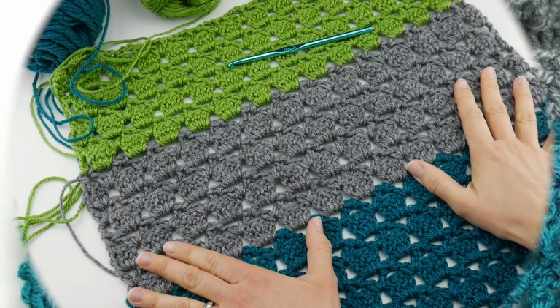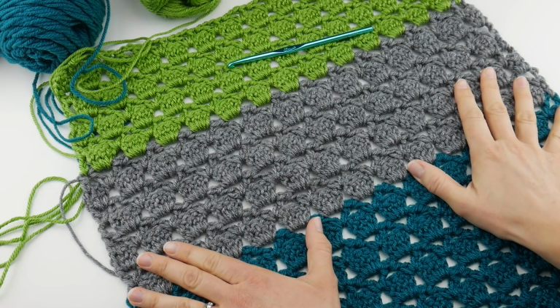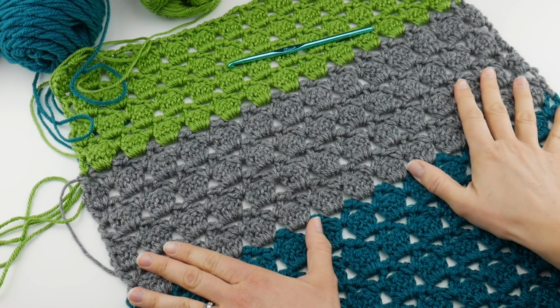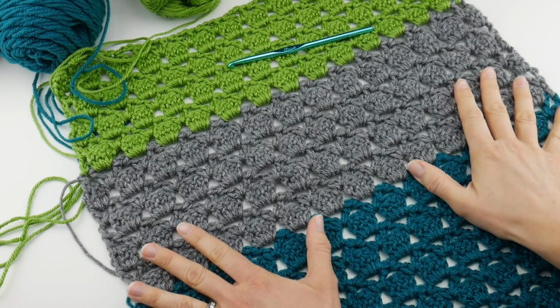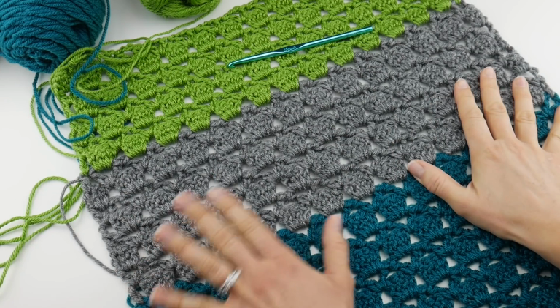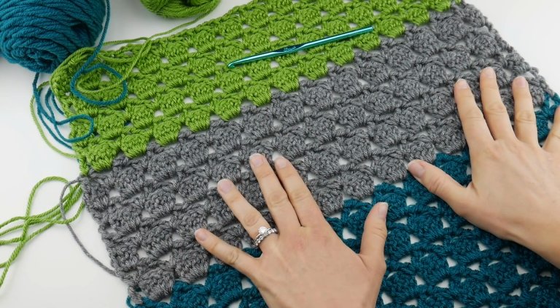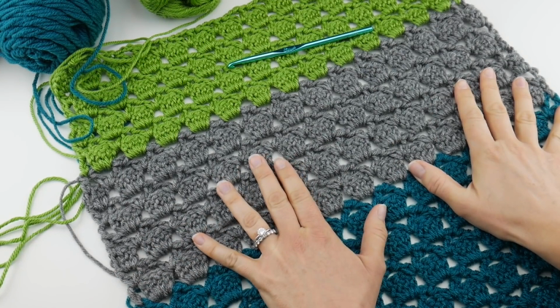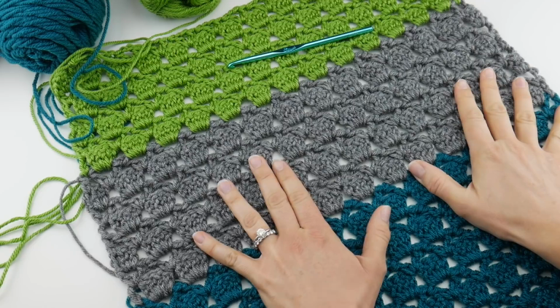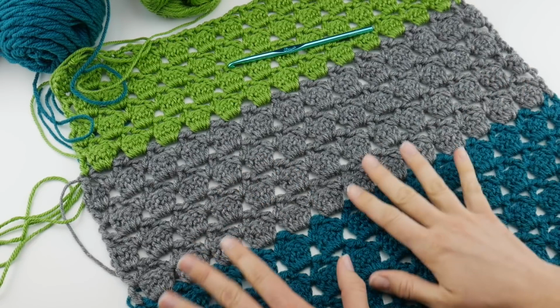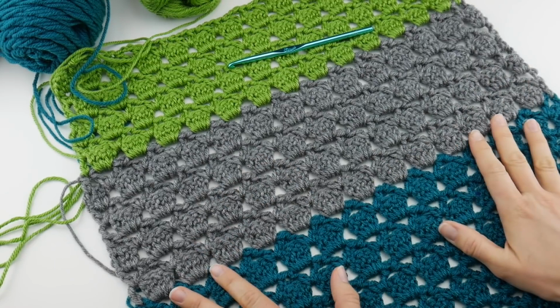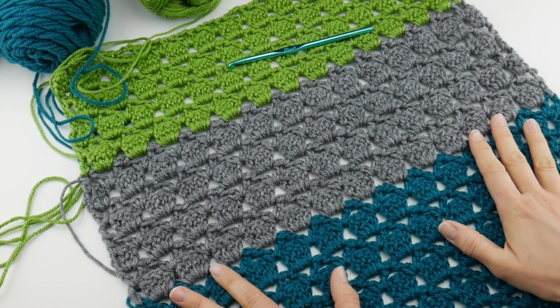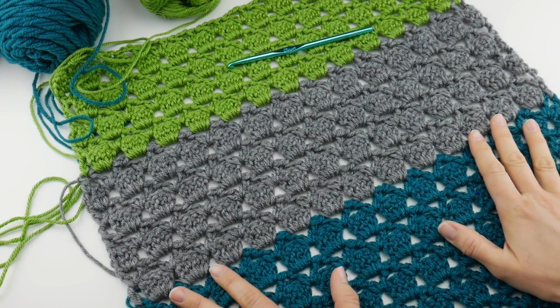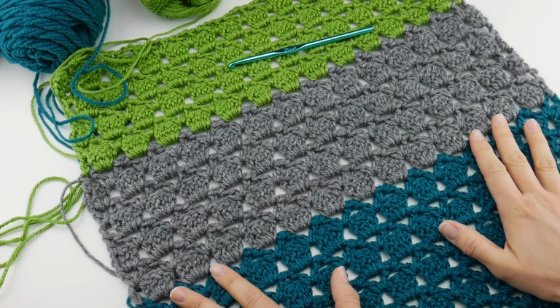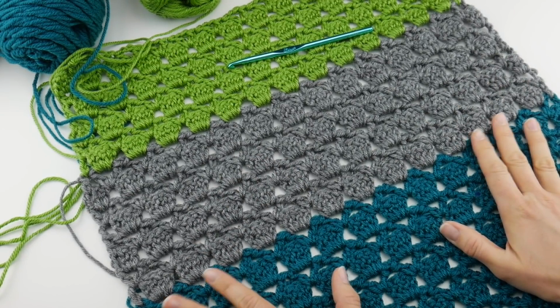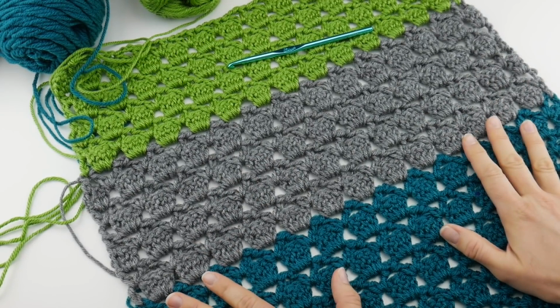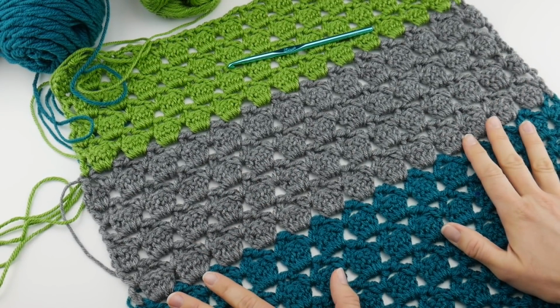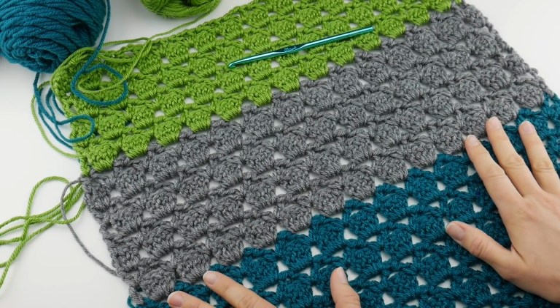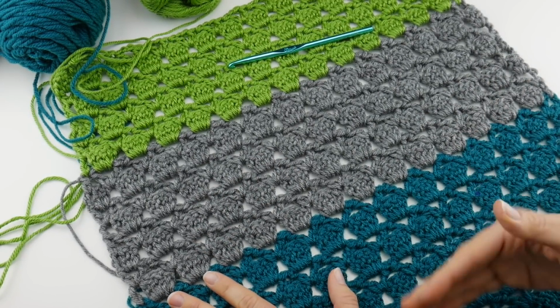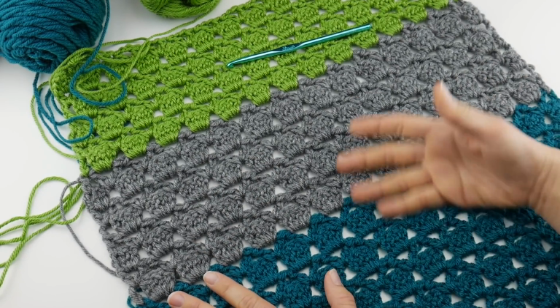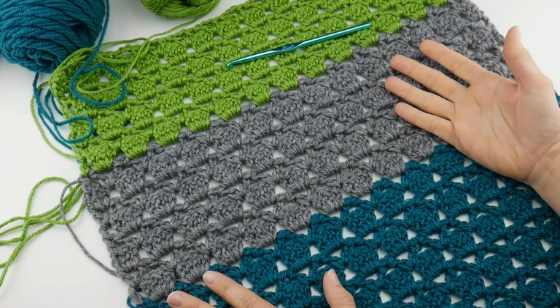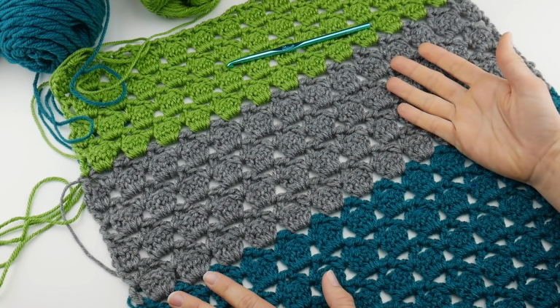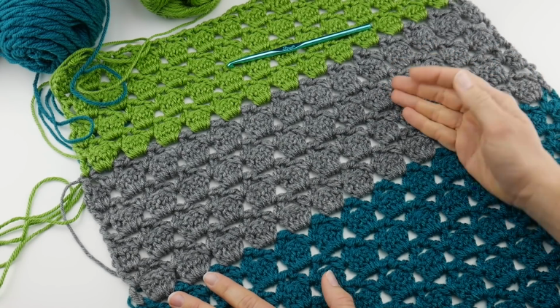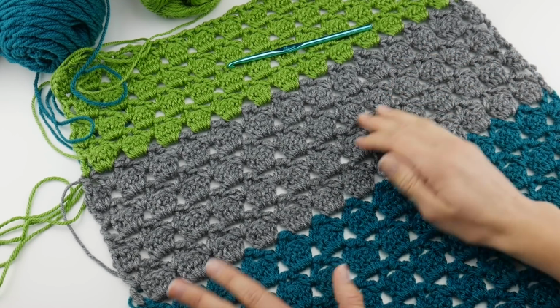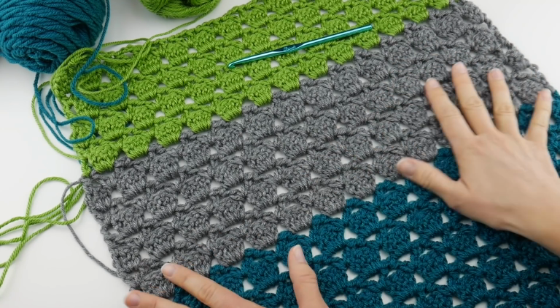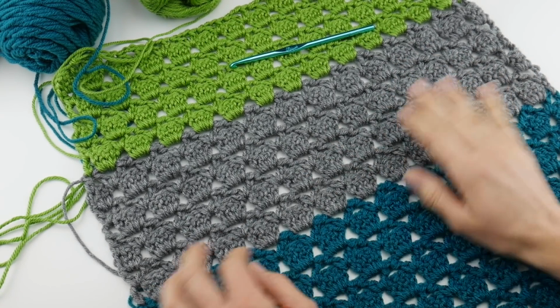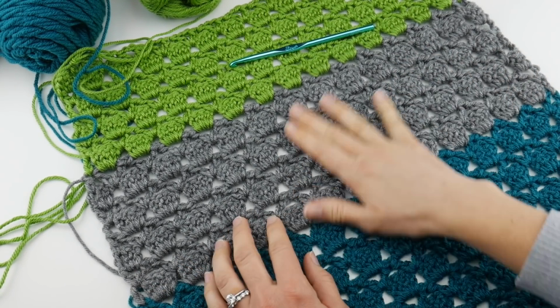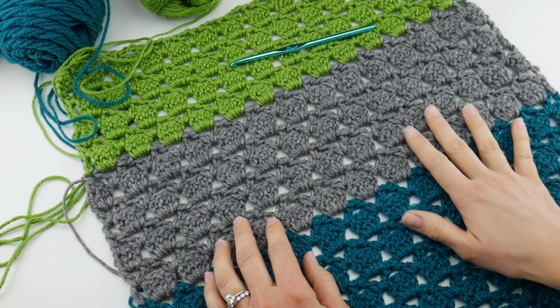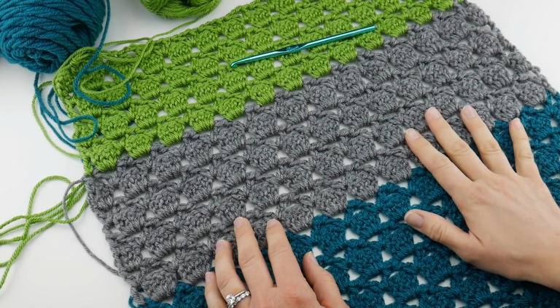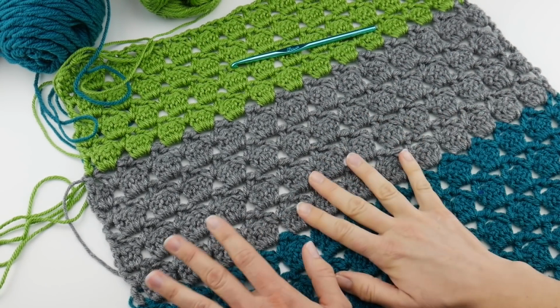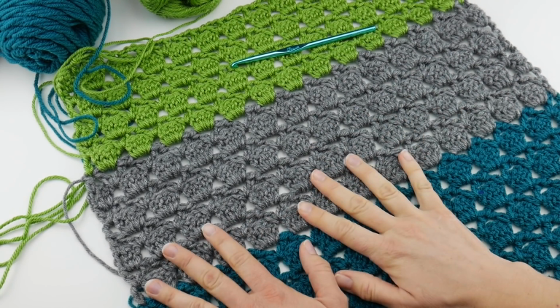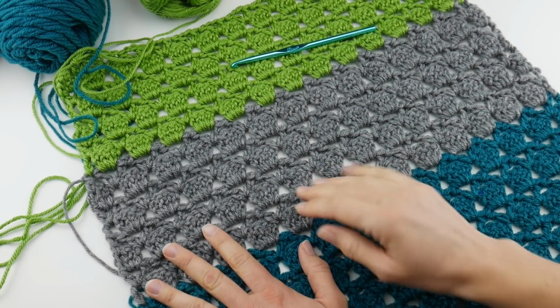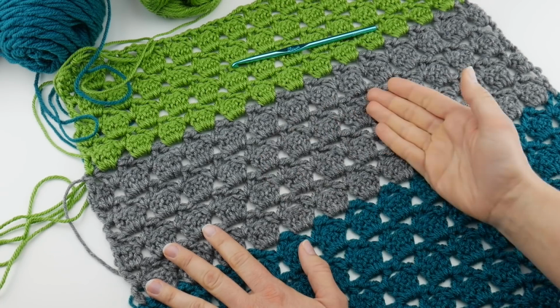Hi everyone, it's Jennifer from Fiber Flux. Welcome back to week three of our fall crochet along. We are working on the Forest Splendor shawl. This is a lacy shawl with easy stitches.